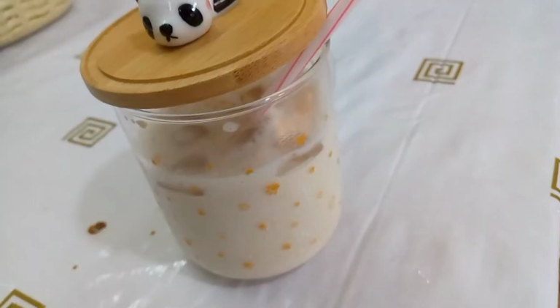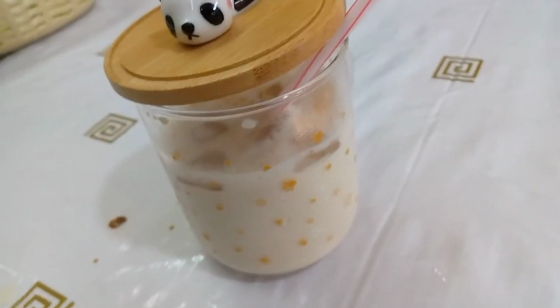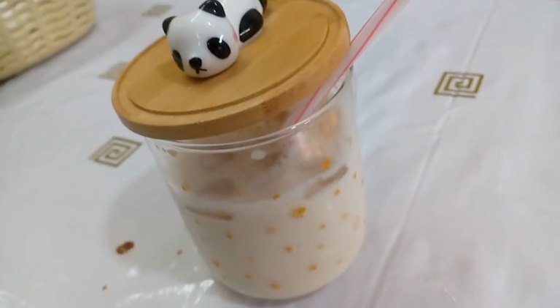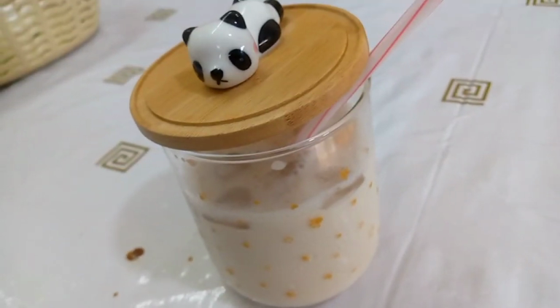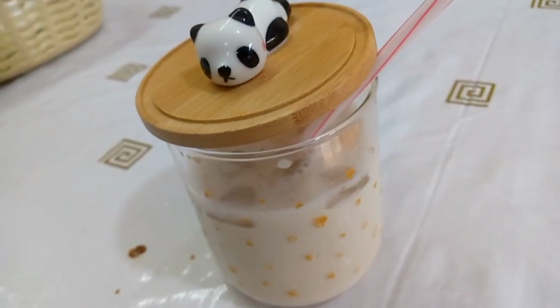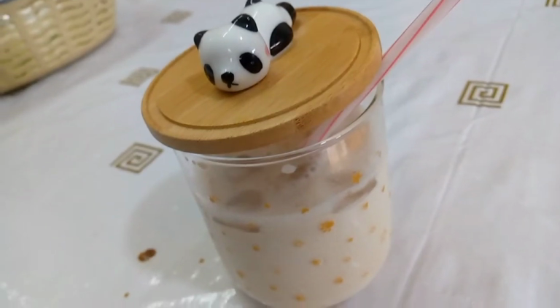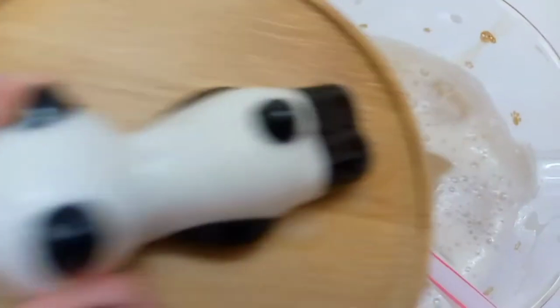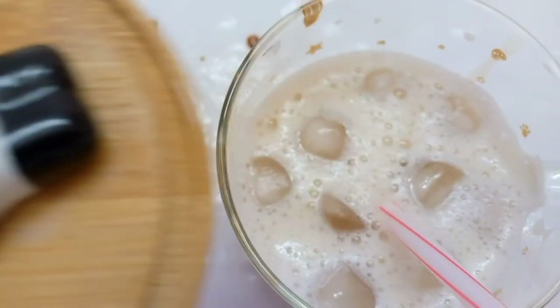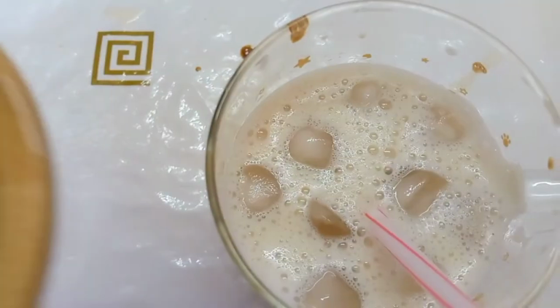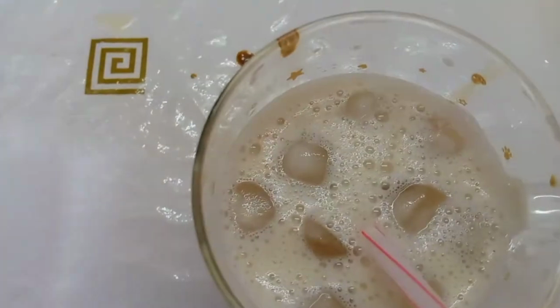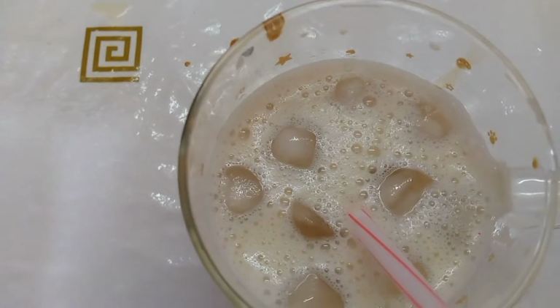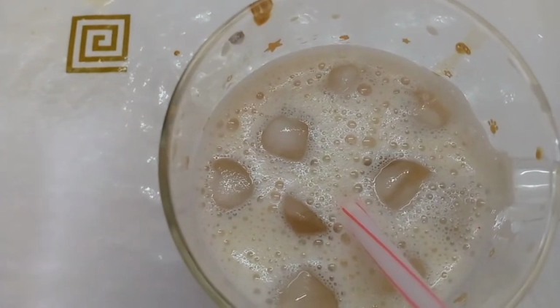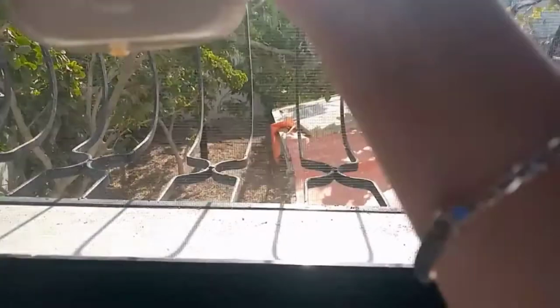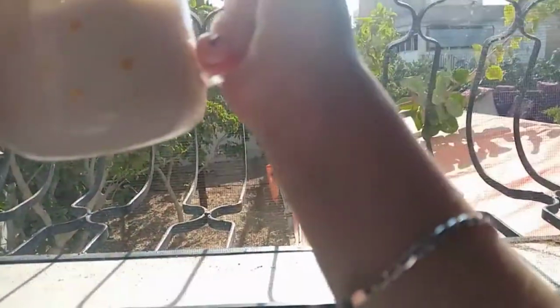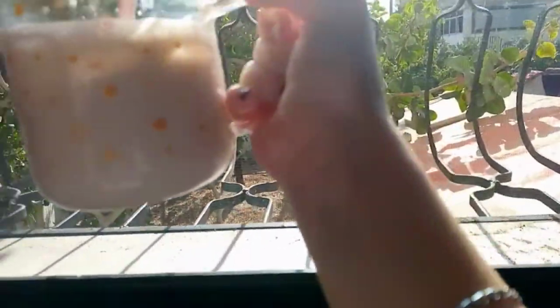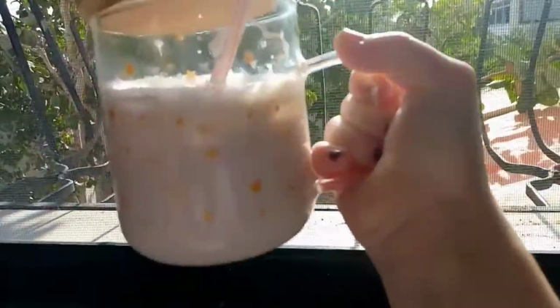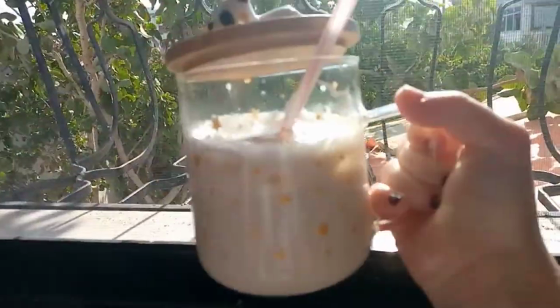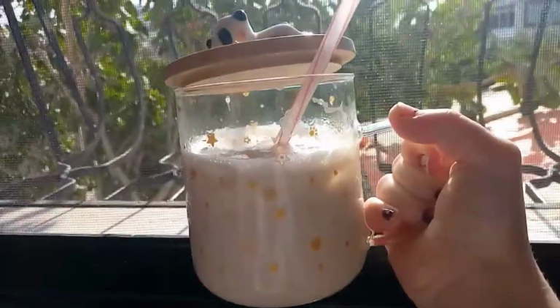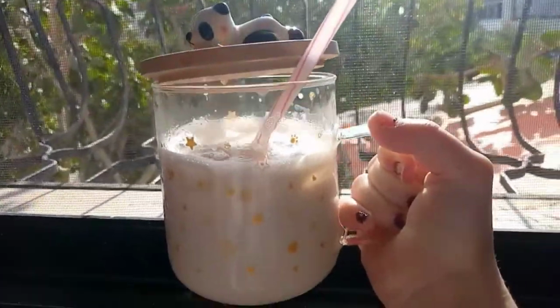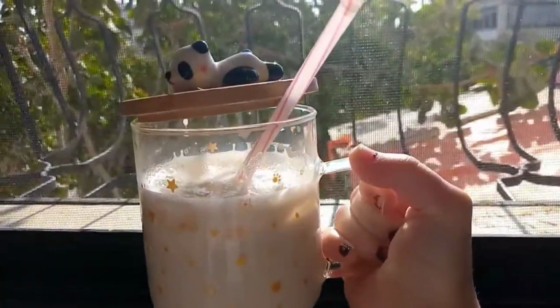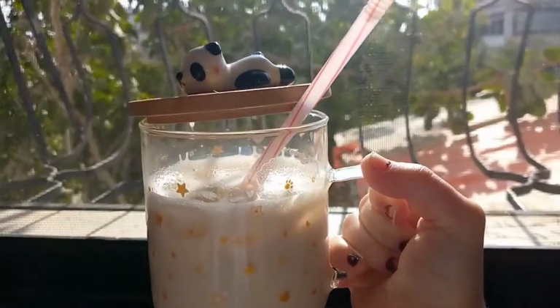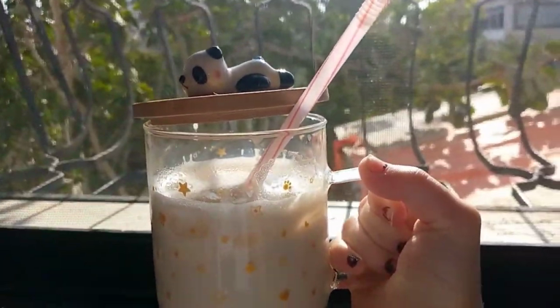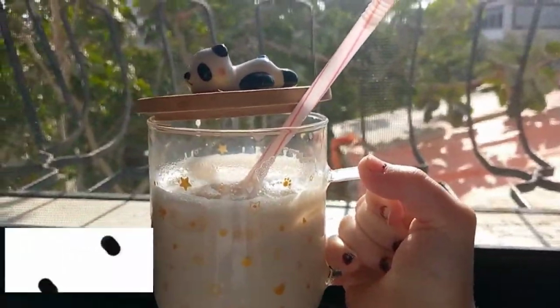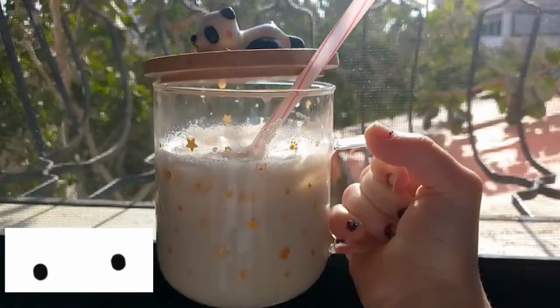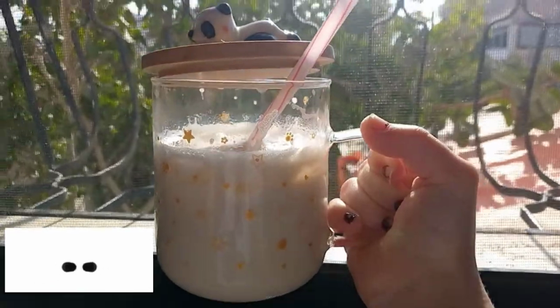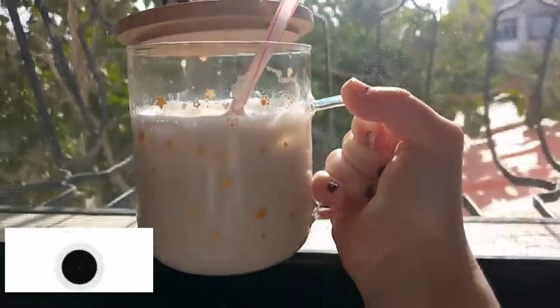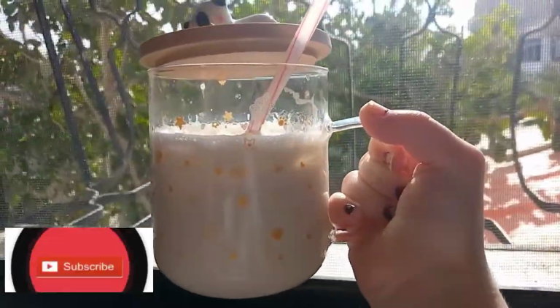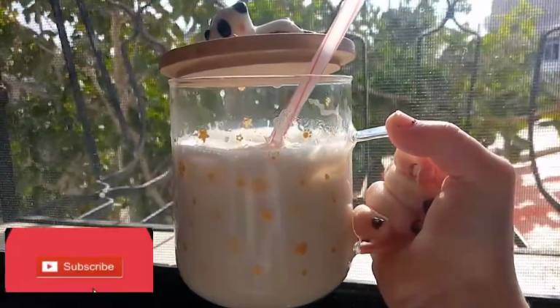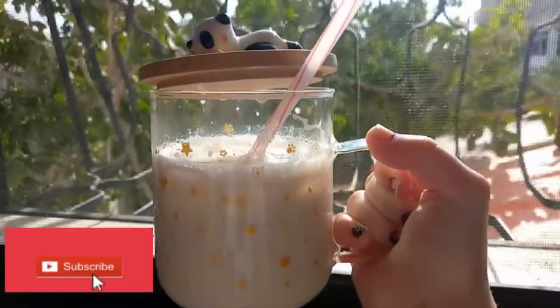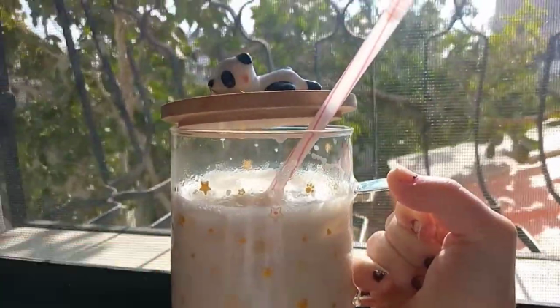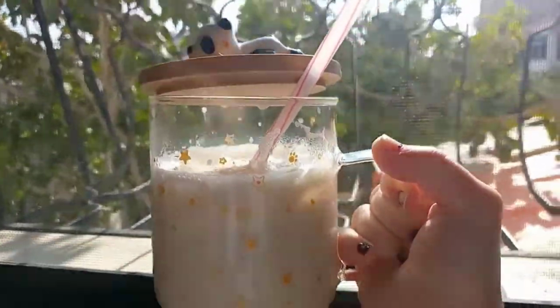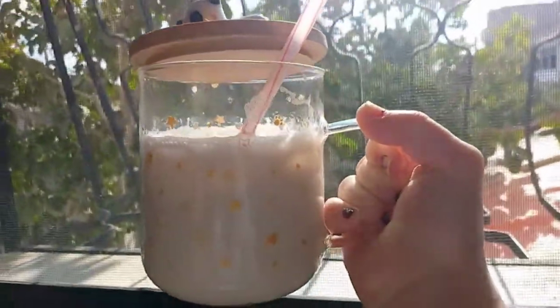And now our amazing iced coffee is ready. It's morning and I'm drinking my iced coffee. It's amazing!